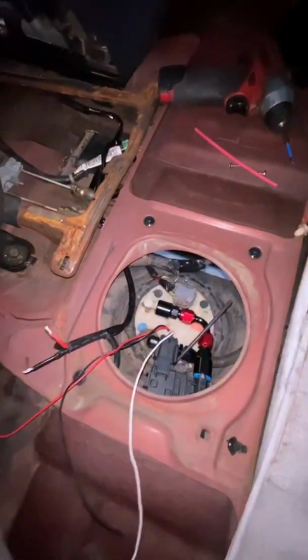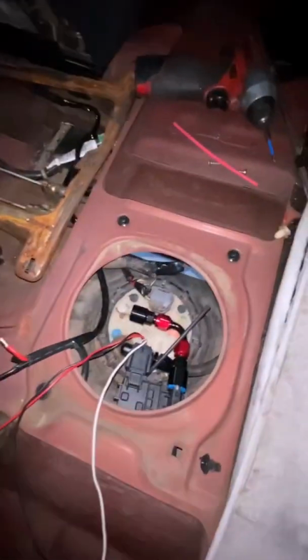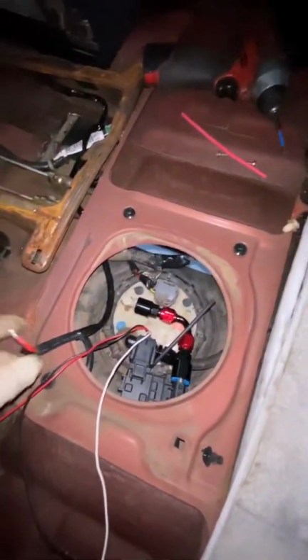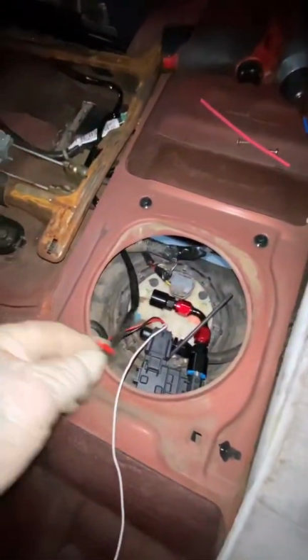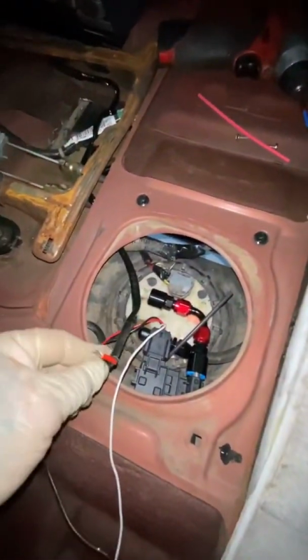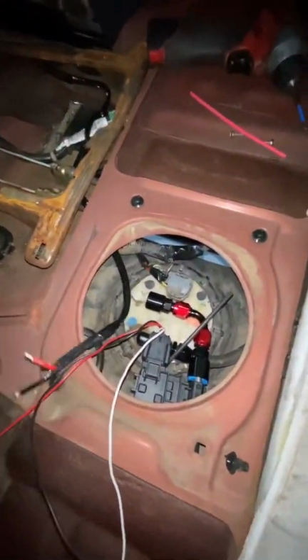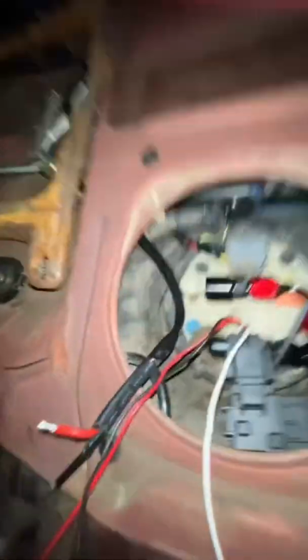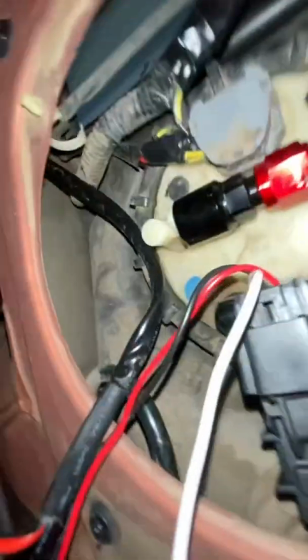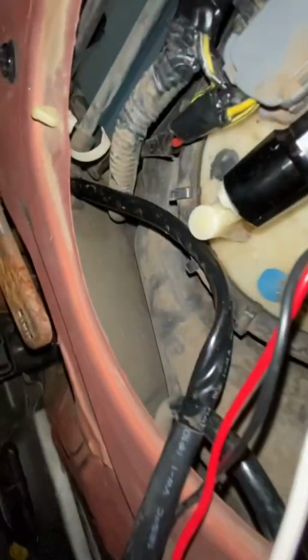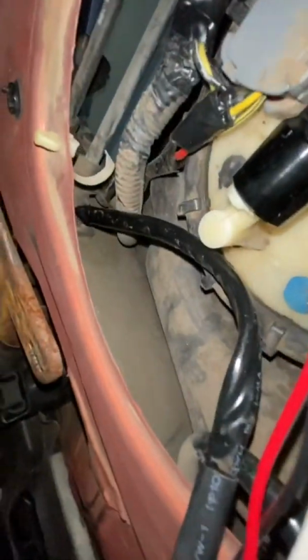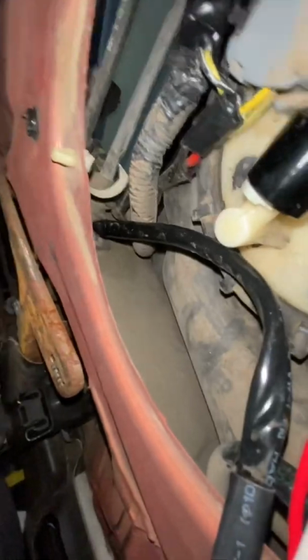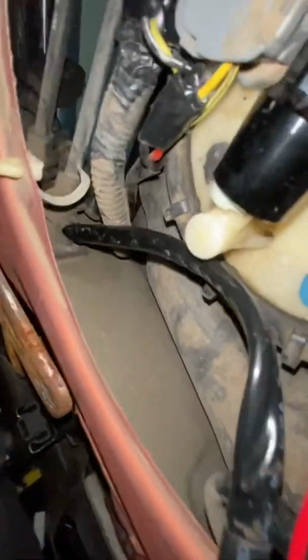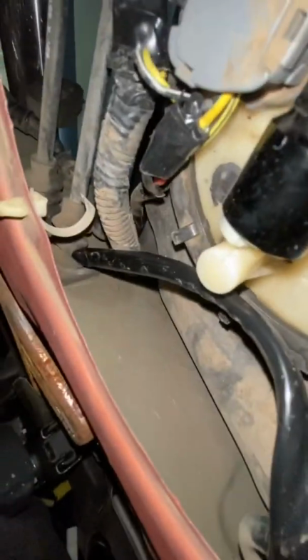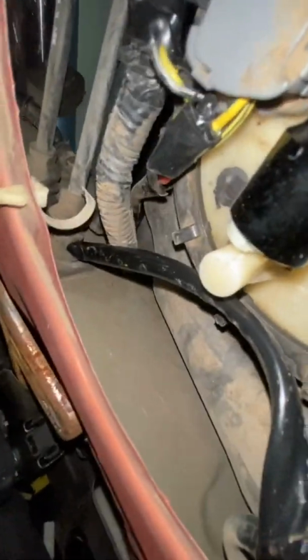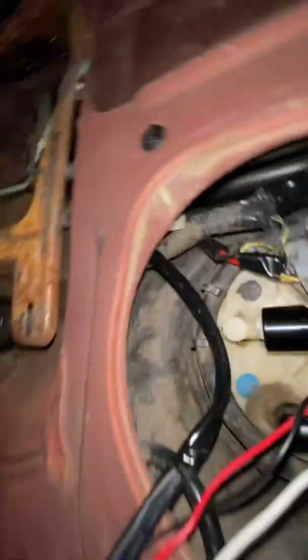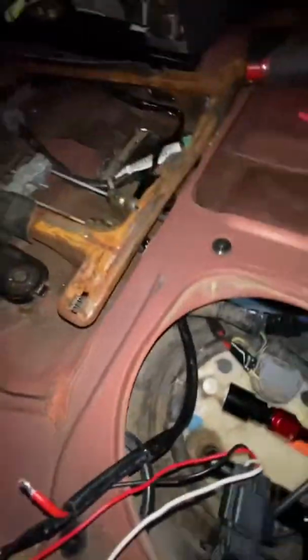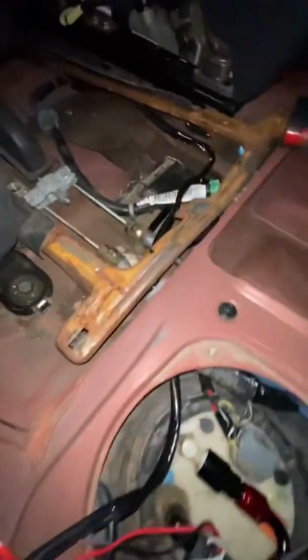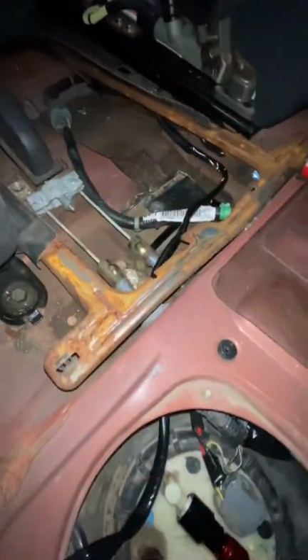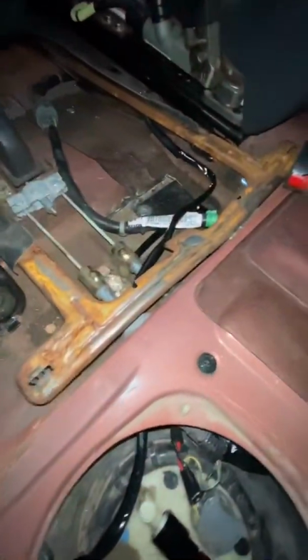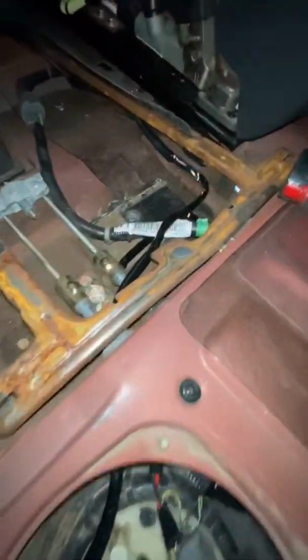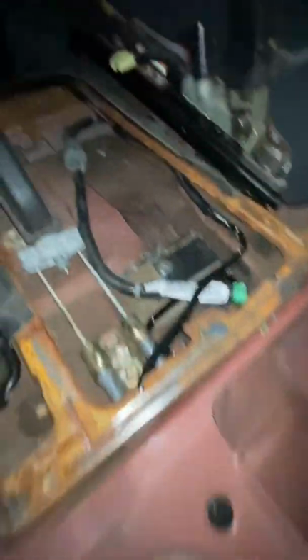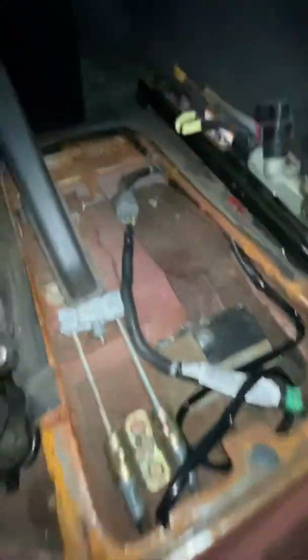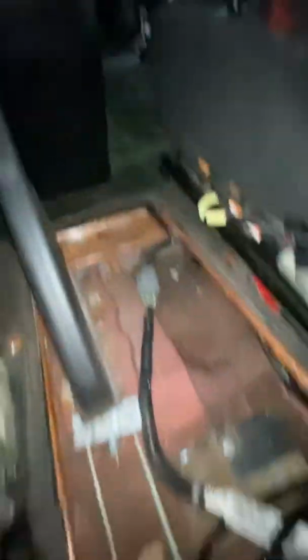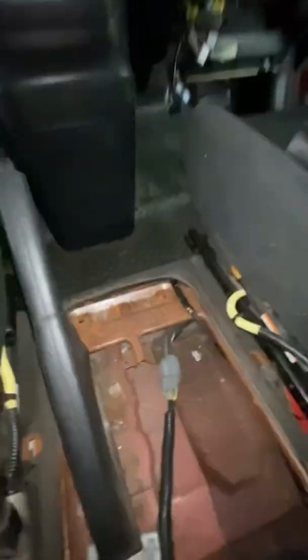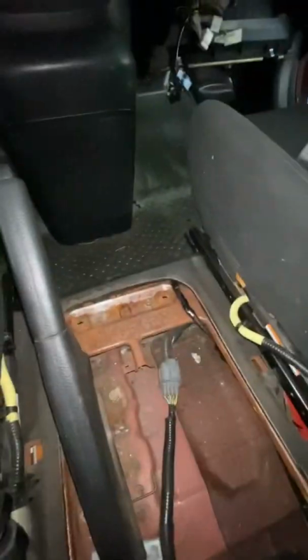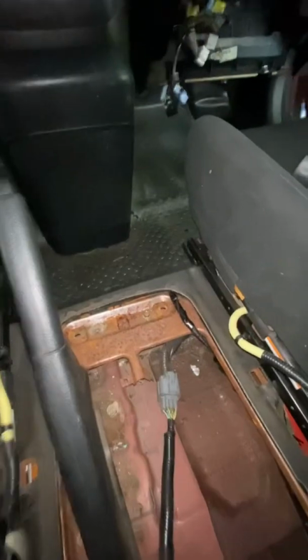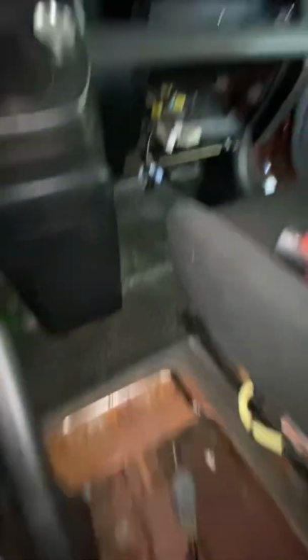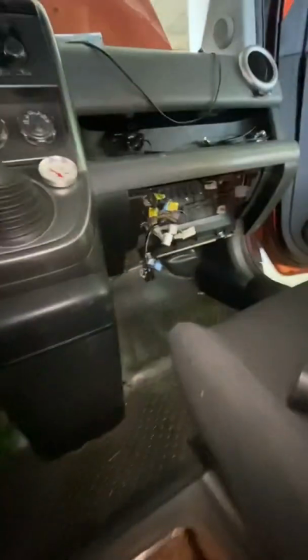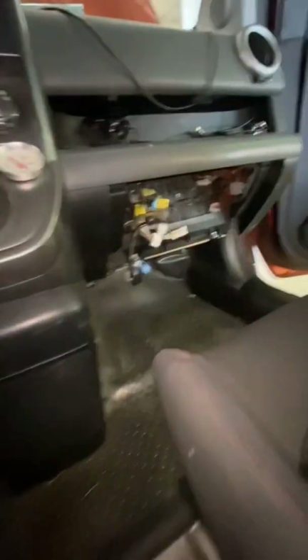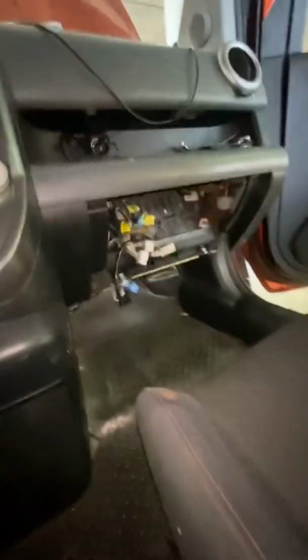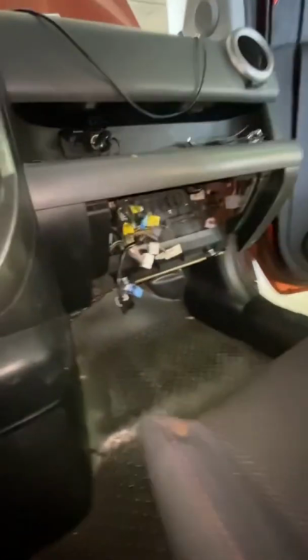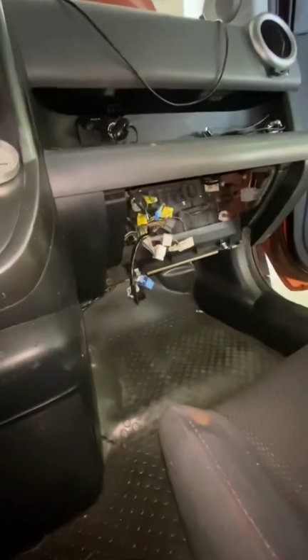I got the power wire routed — I actually went through the e-brake grommet into the center console and then underneath the floor, coming out right there.